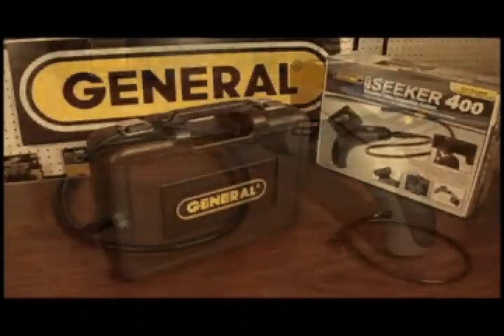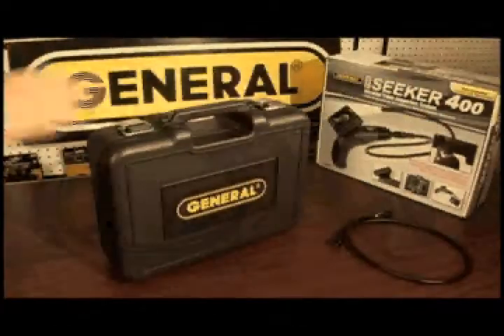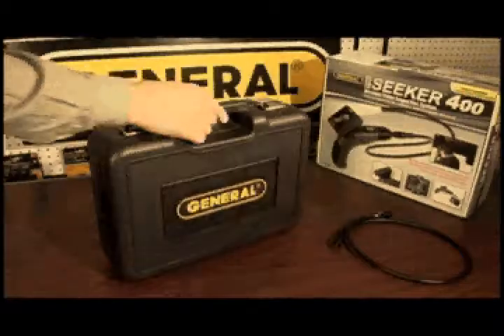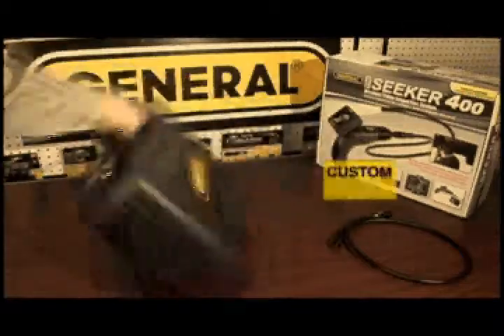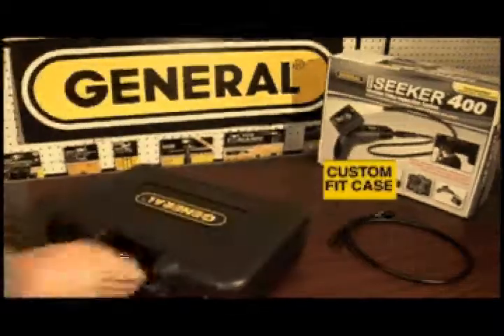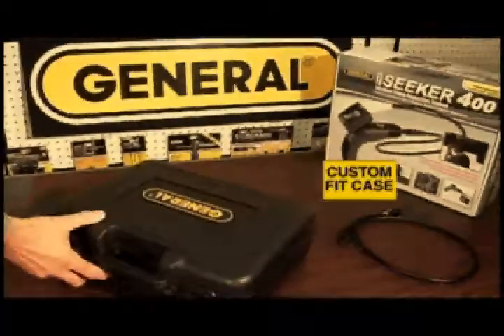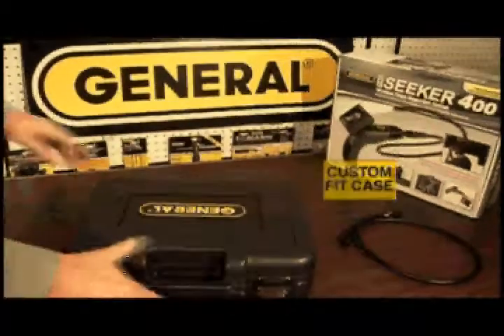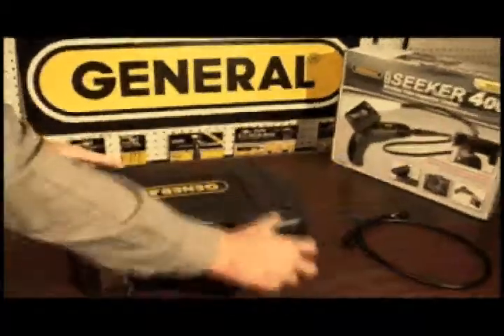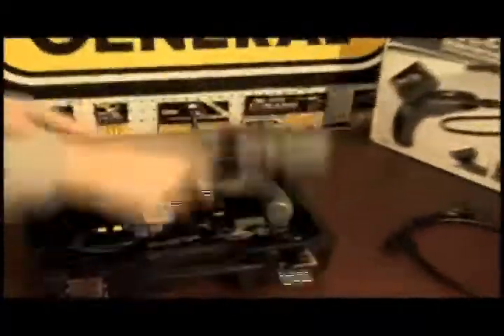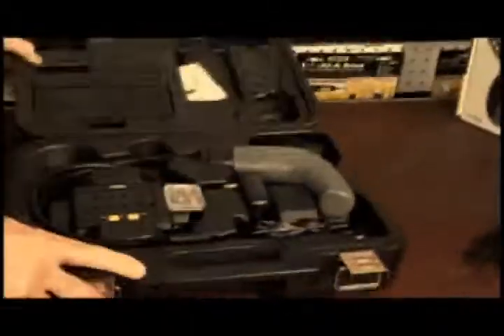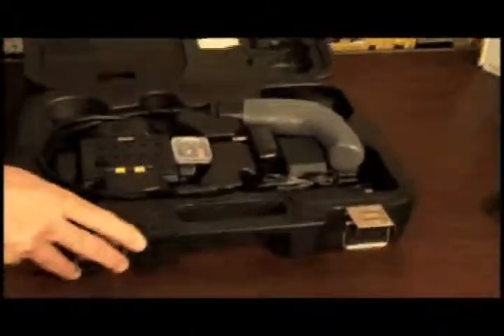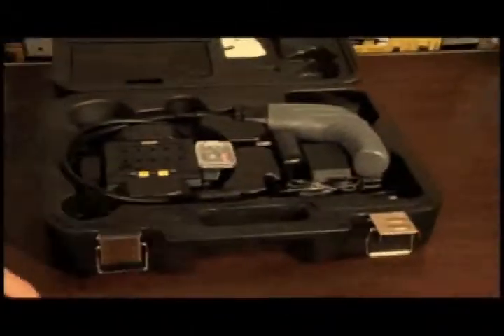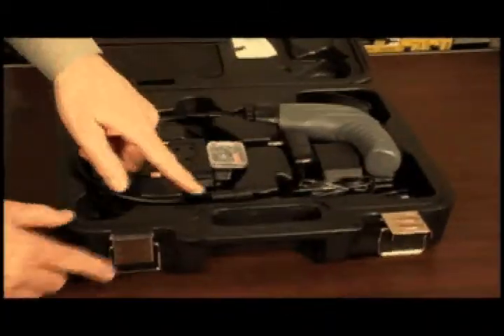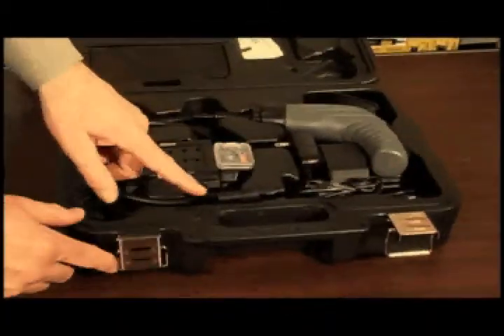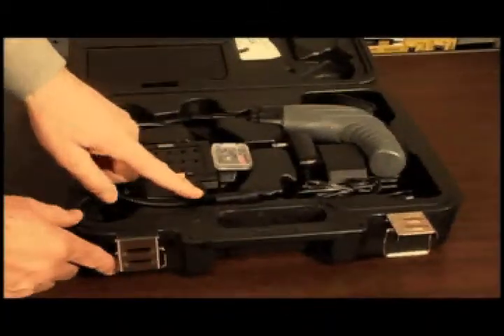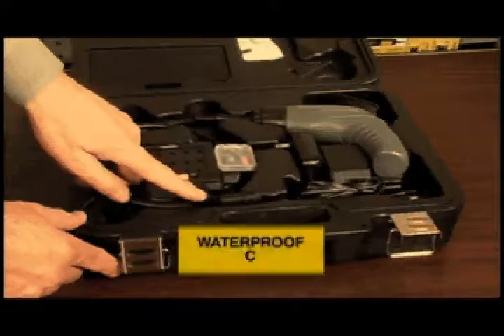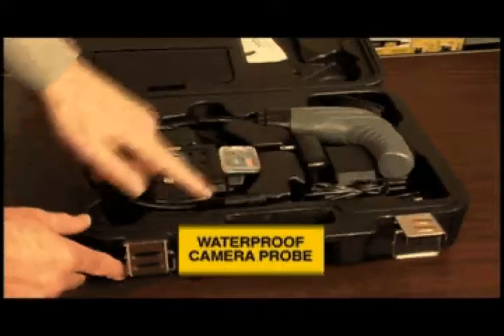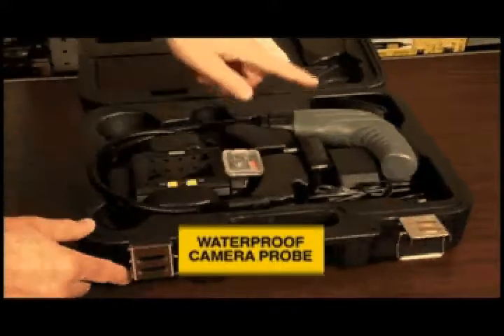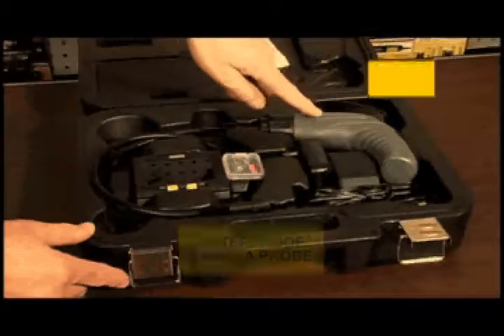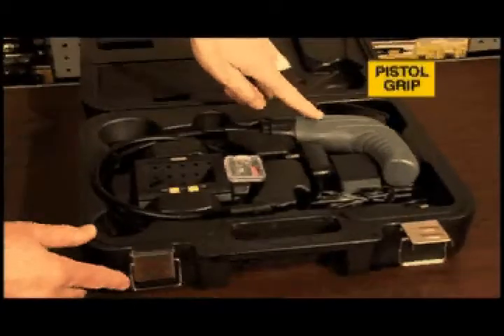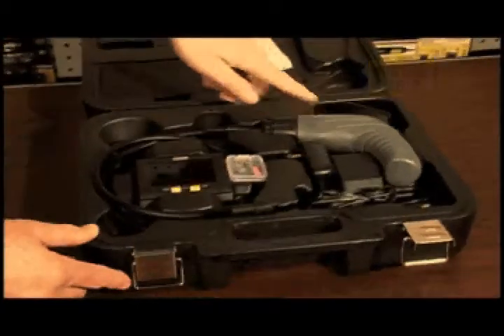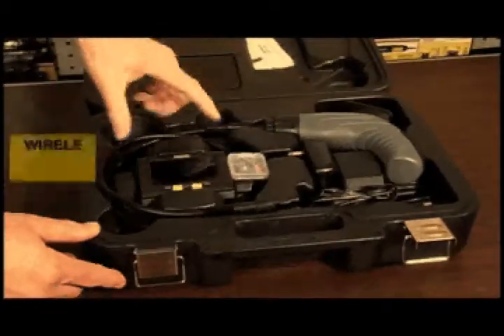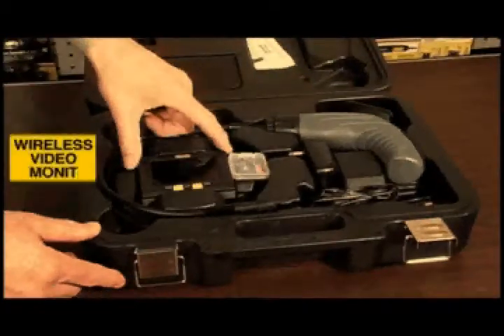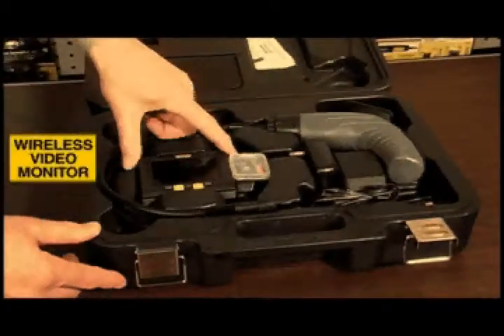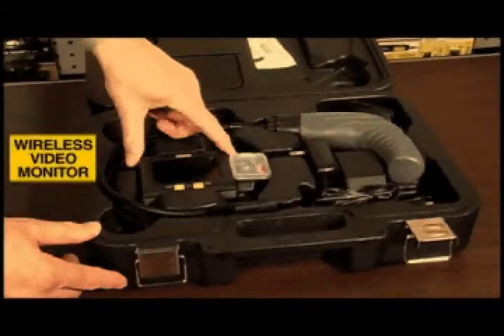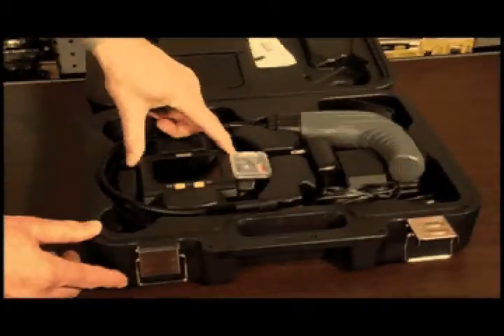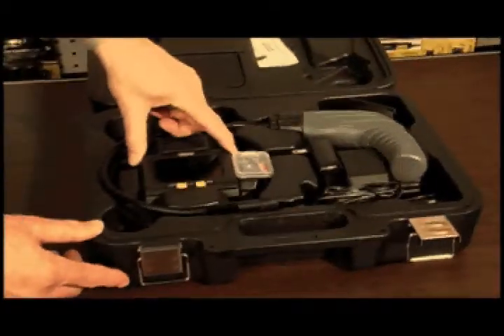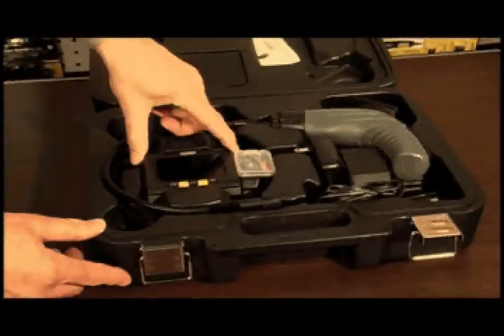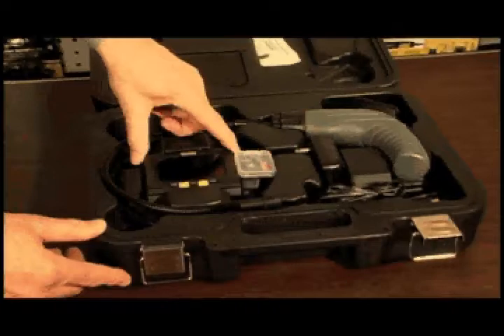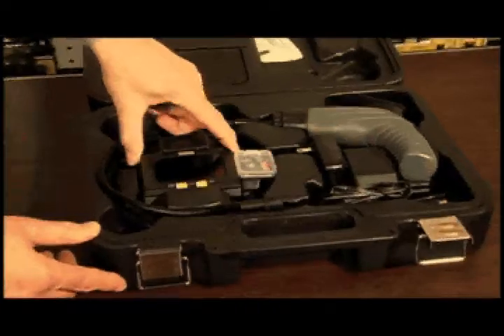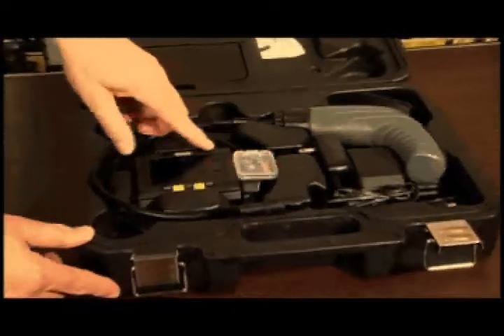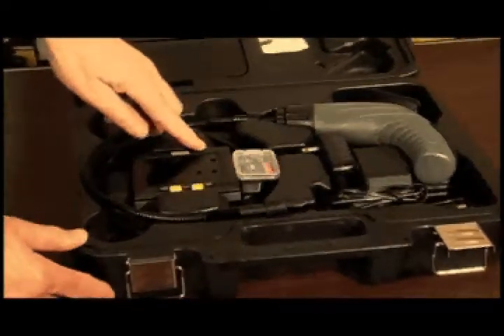The Seeker 400 comes in a custom hard case that securely holds everything you need to operate the unit. The kit includes a waterproof camera probe, pistol grip, and detachable wireless video monitor with built-in magnets to facilitate hands-free operation.